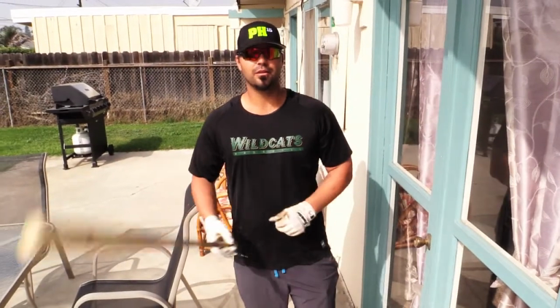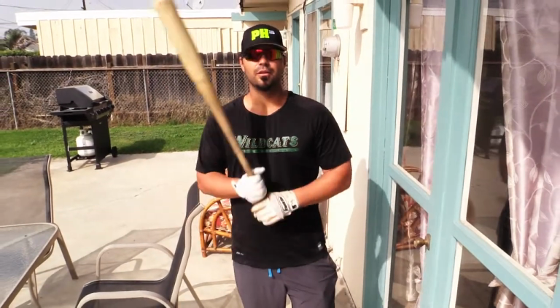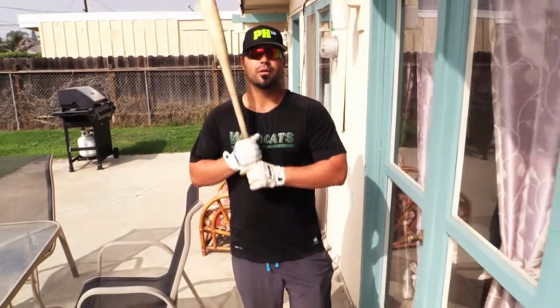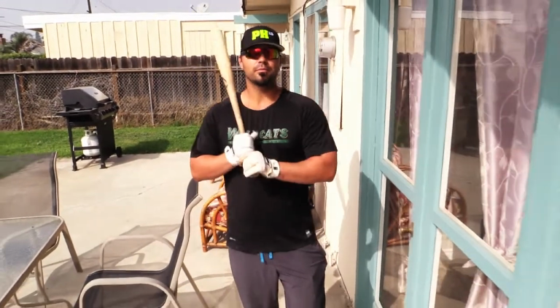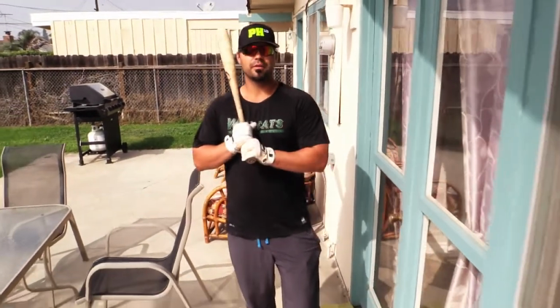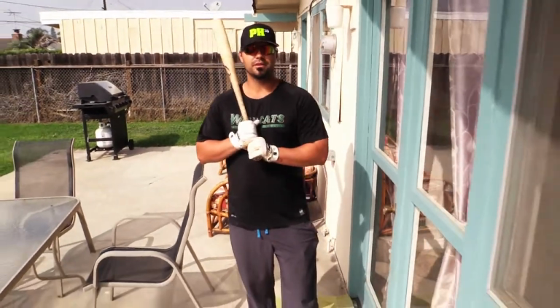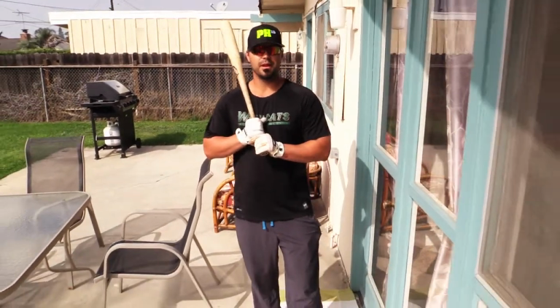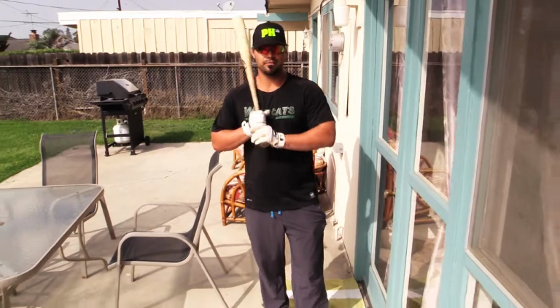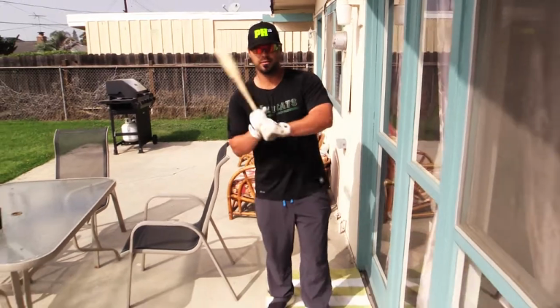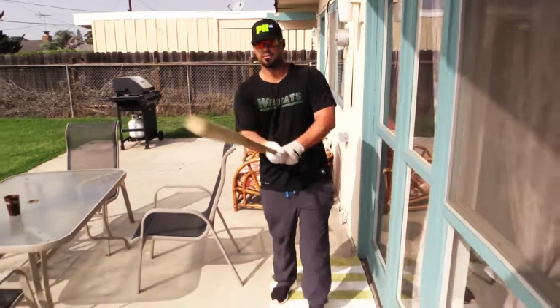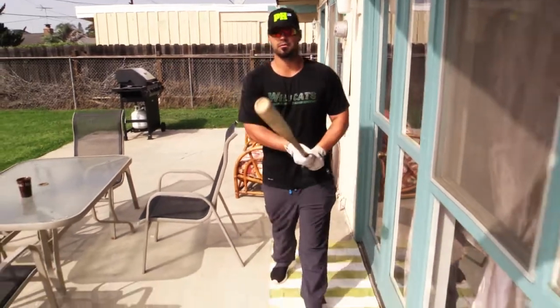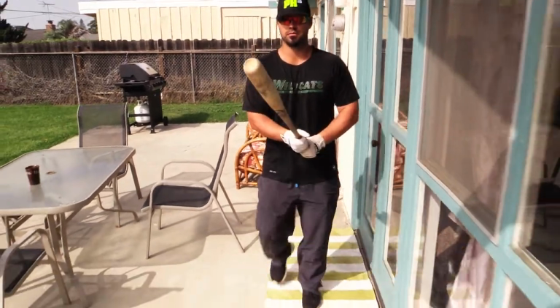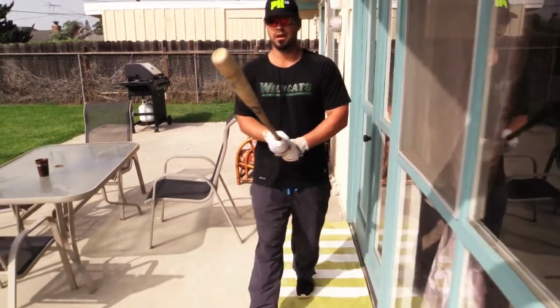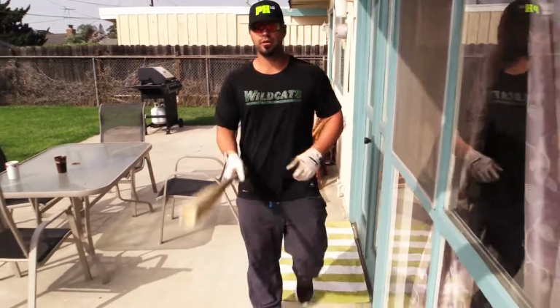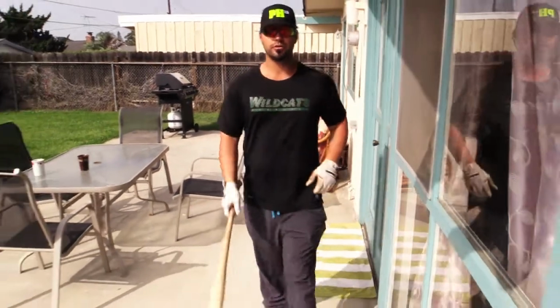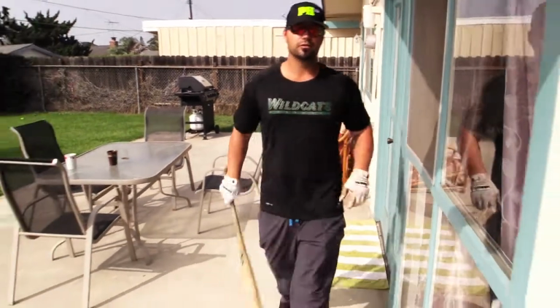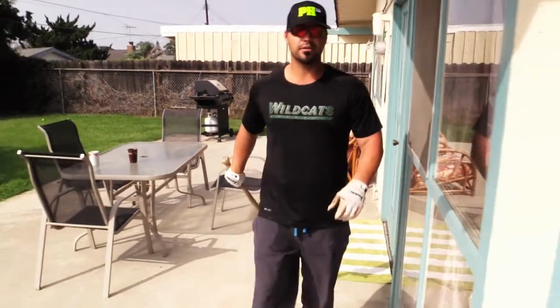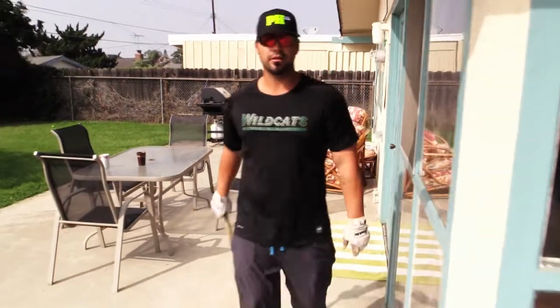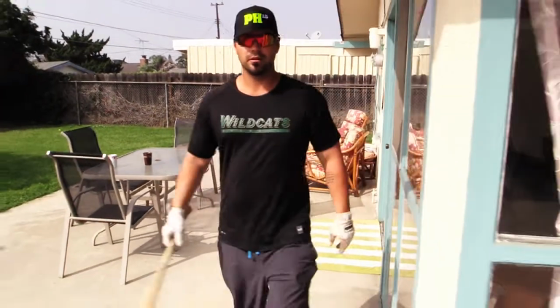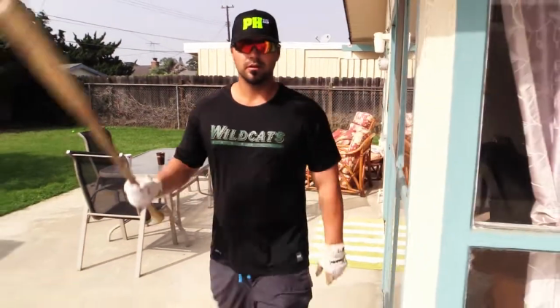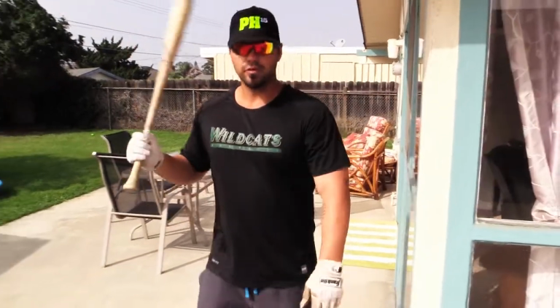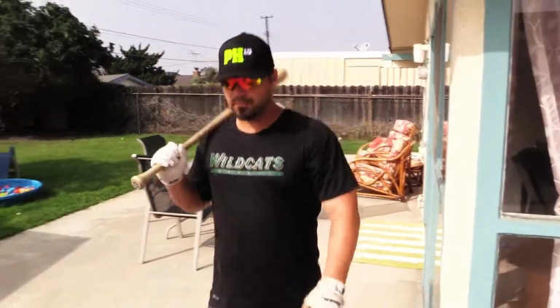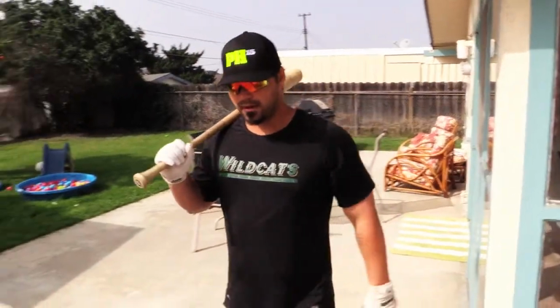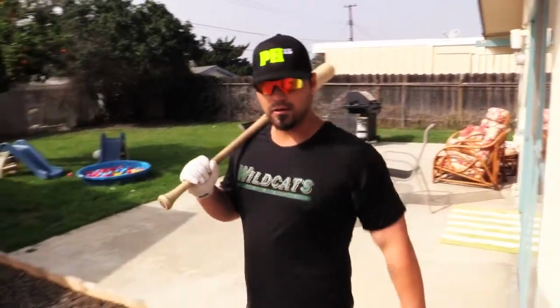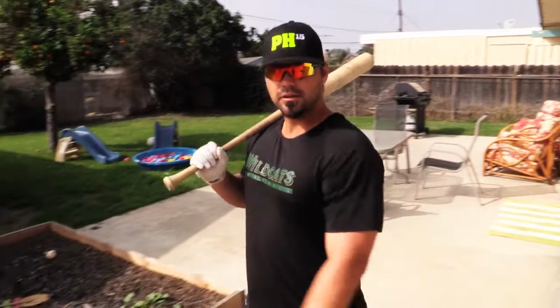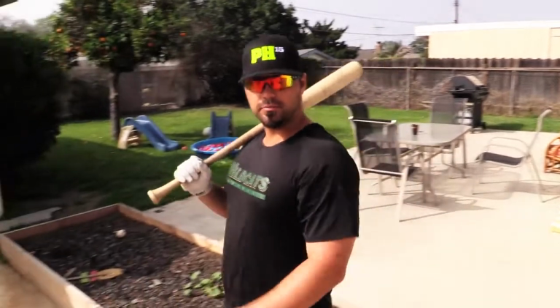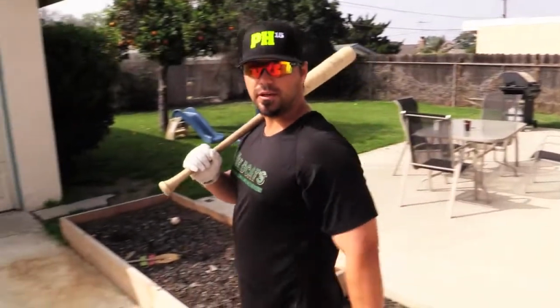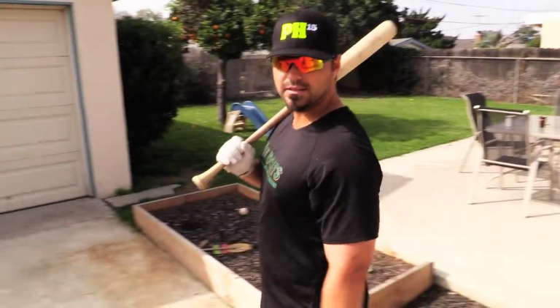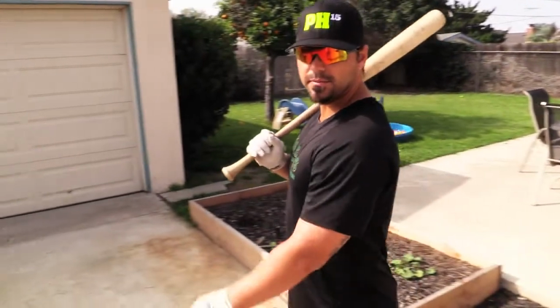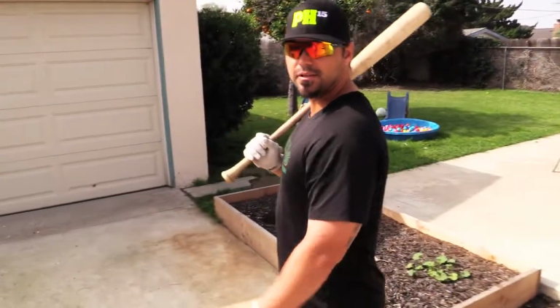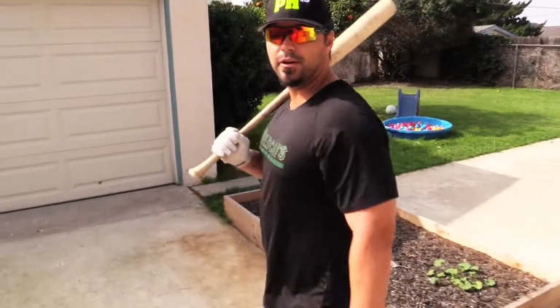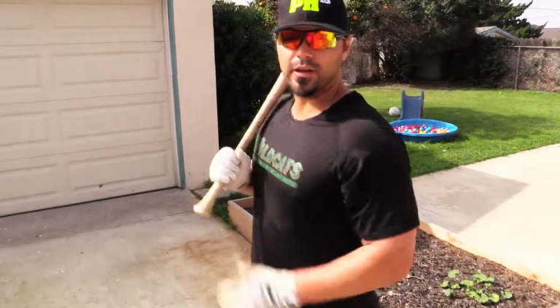Hello. Welcome to Travis Danker's Backyard Baseball. I'm your coach, Travis Danker. Join me in my backyard to learn some quick and easy tips to better your game.